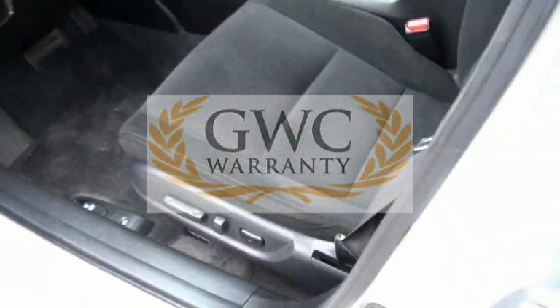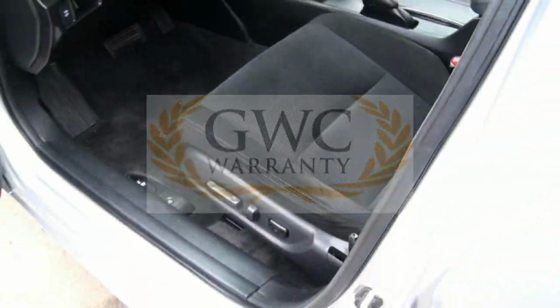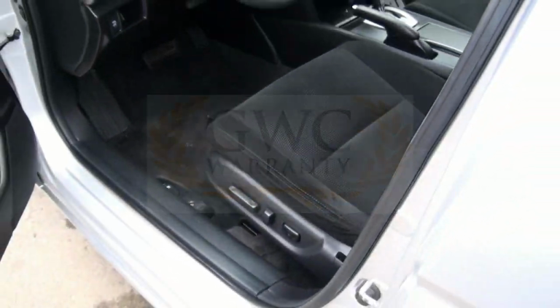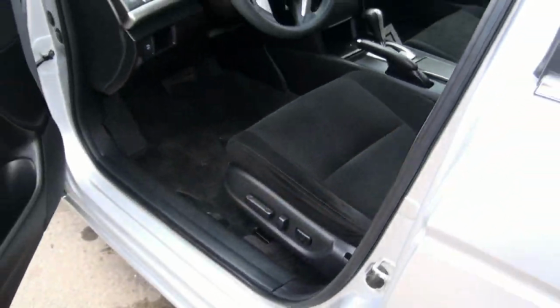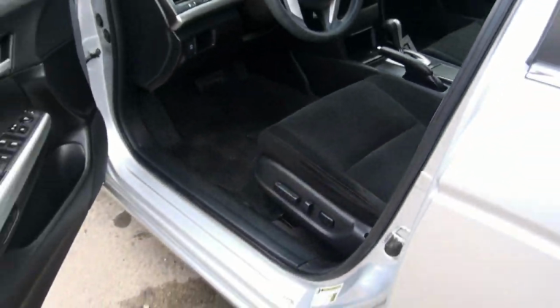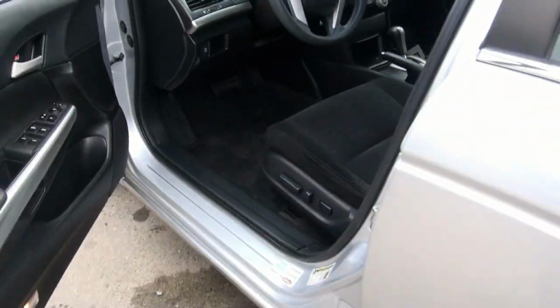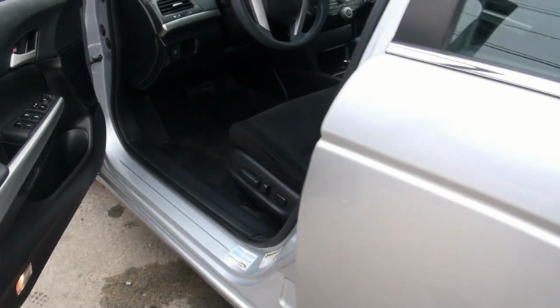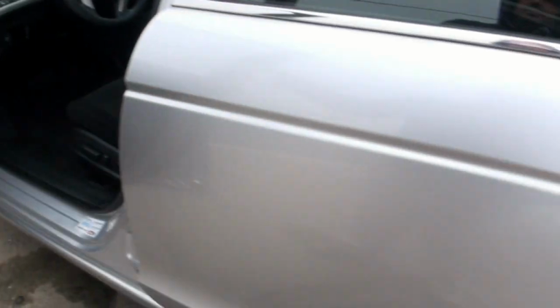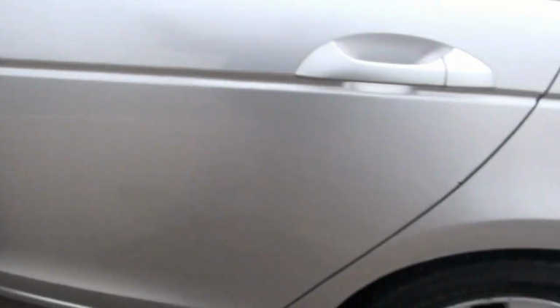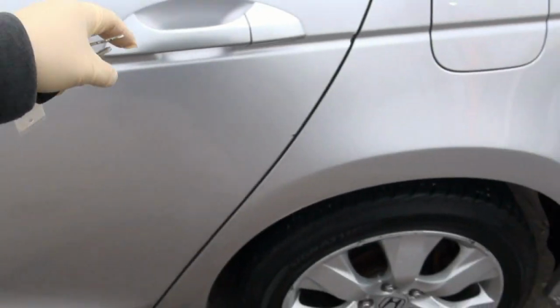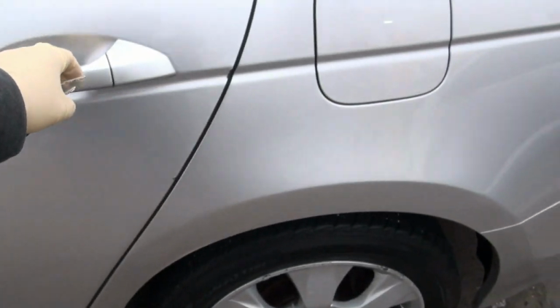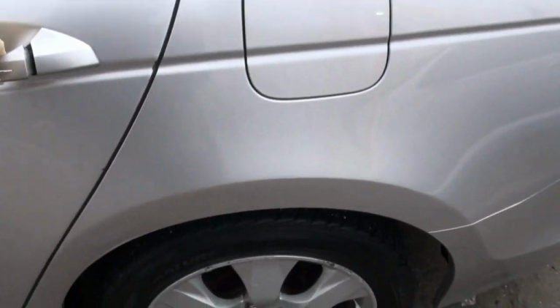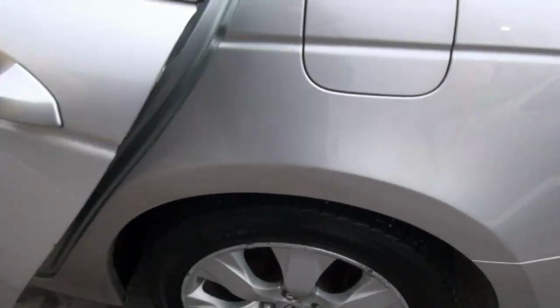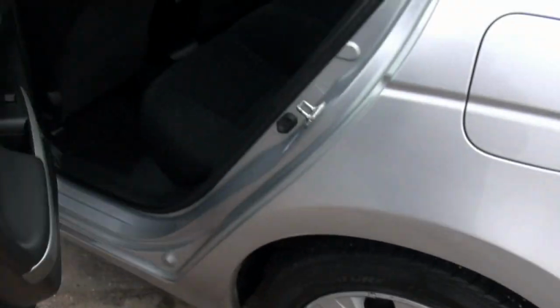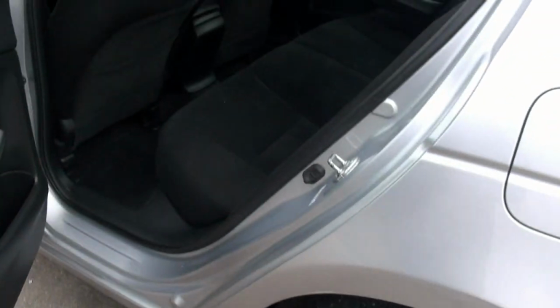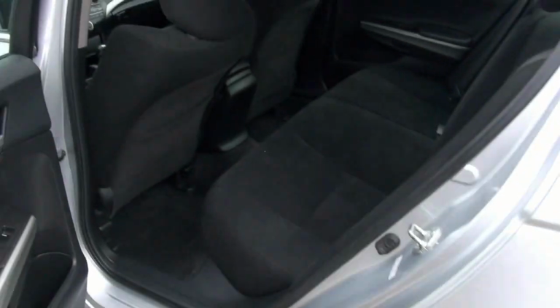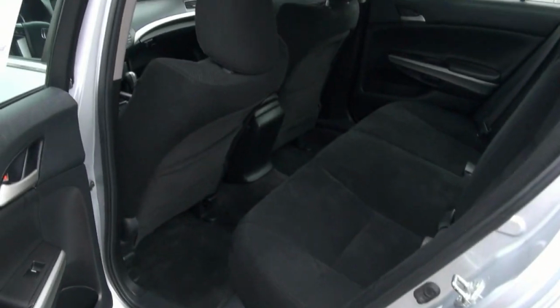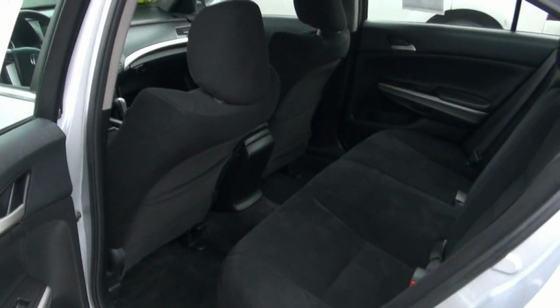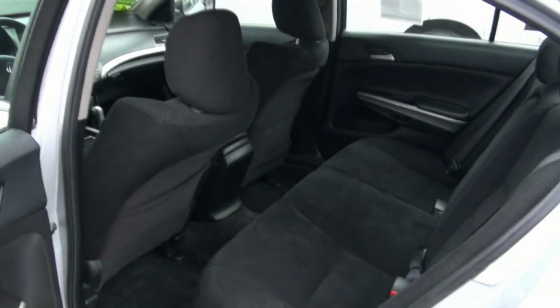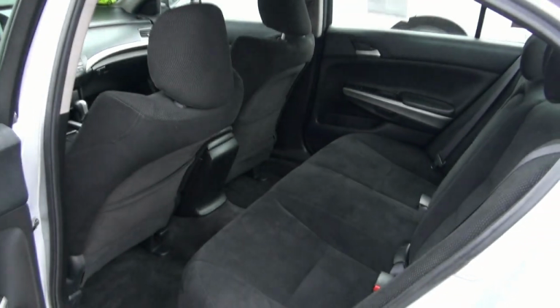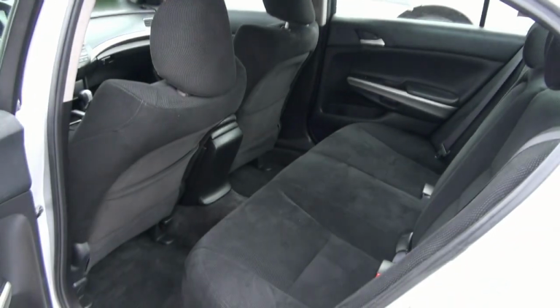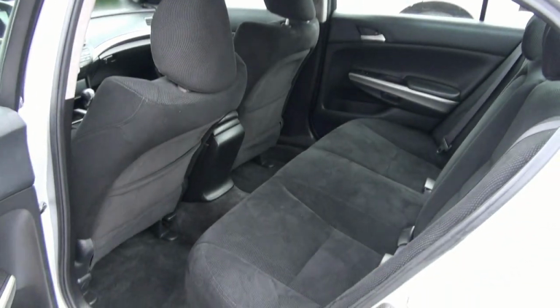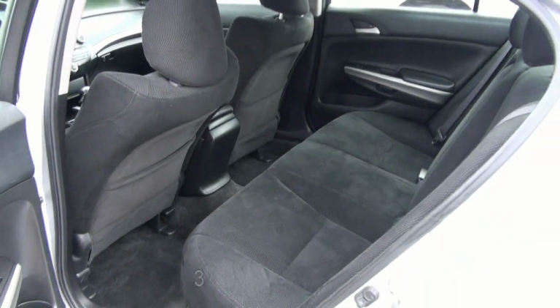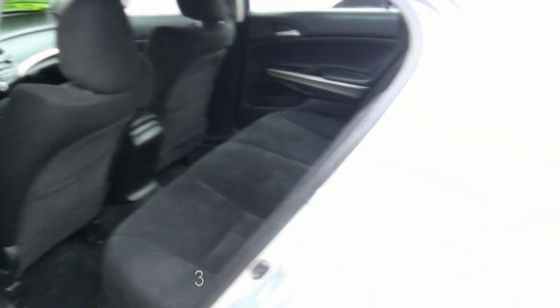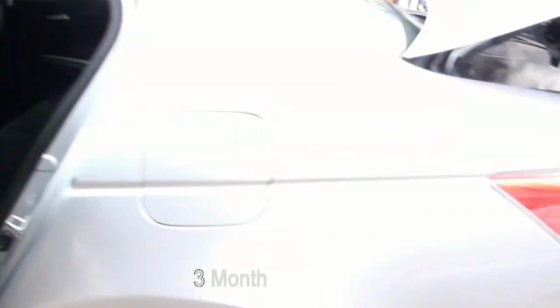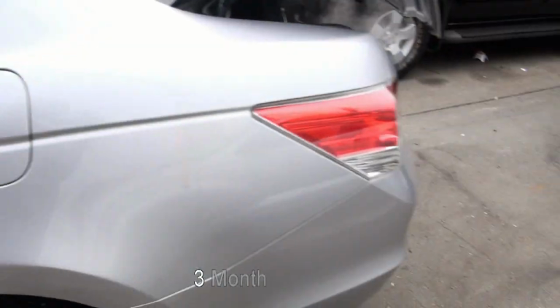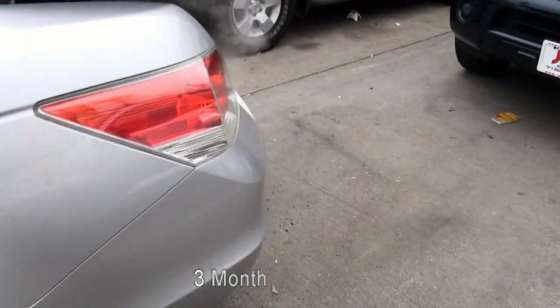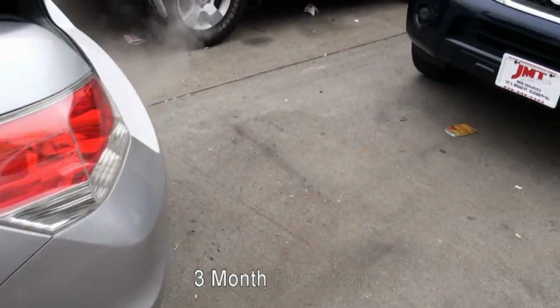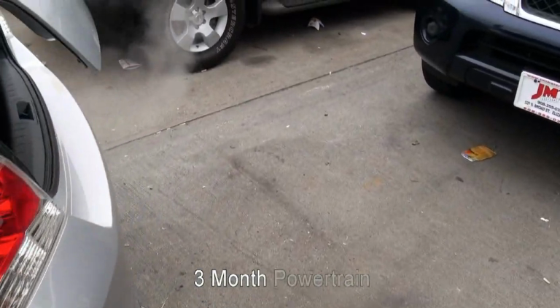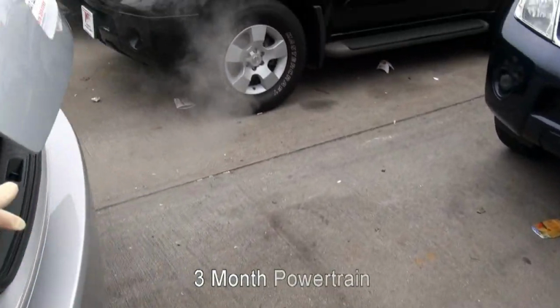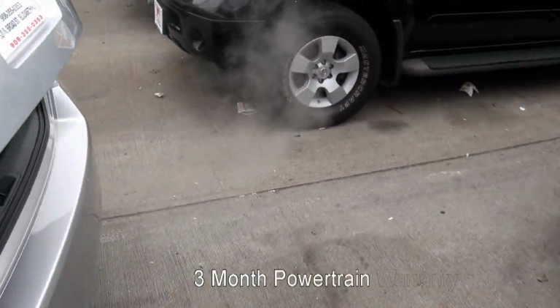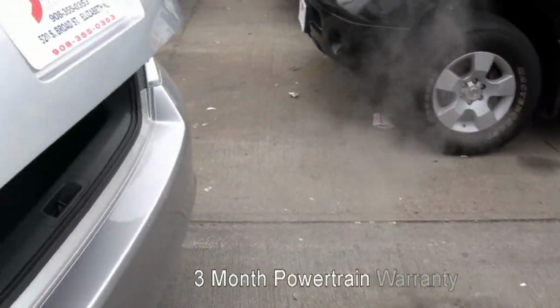This Accord here has power seats for the driver. I like the black interior — silver is a great color to hide the dirt.